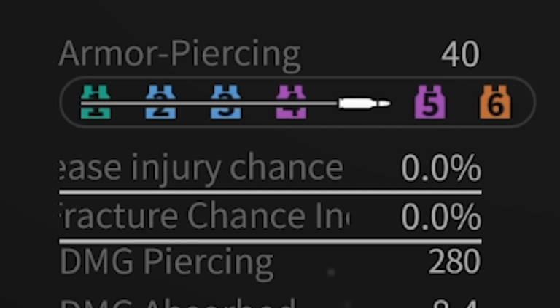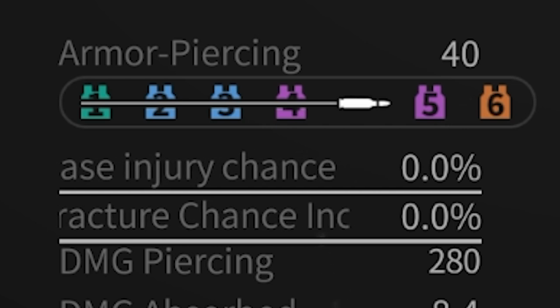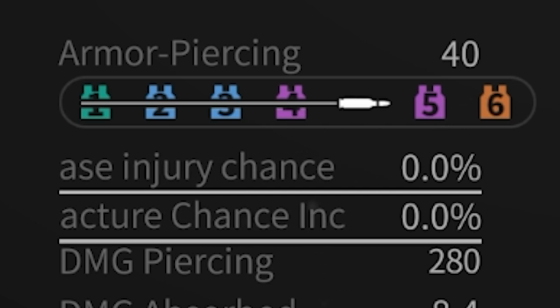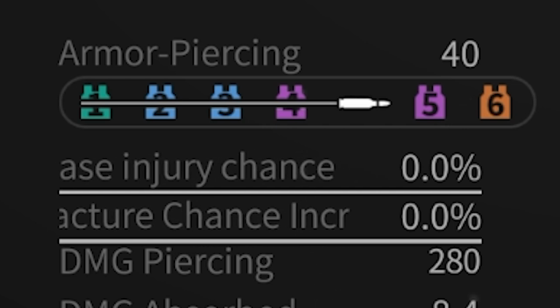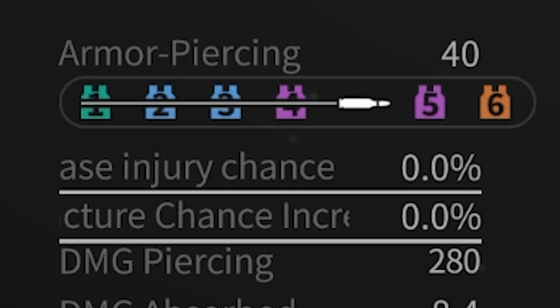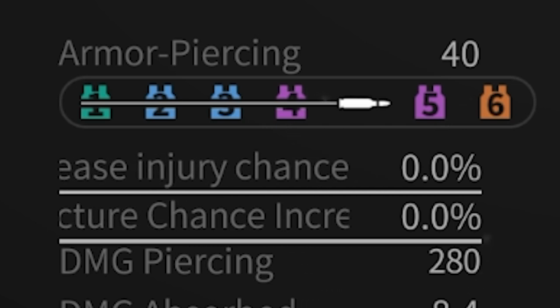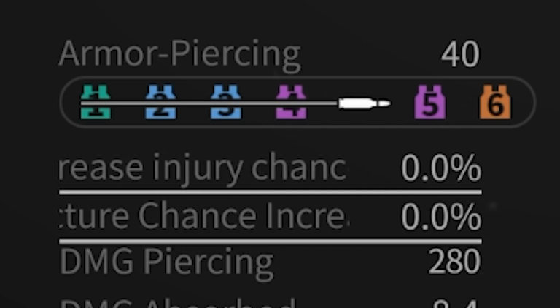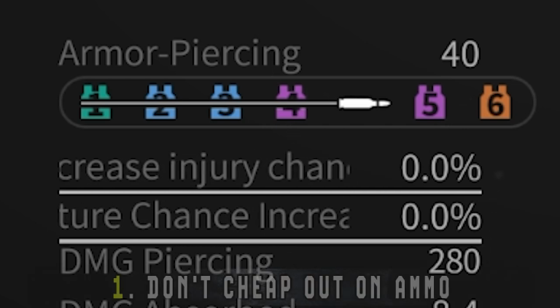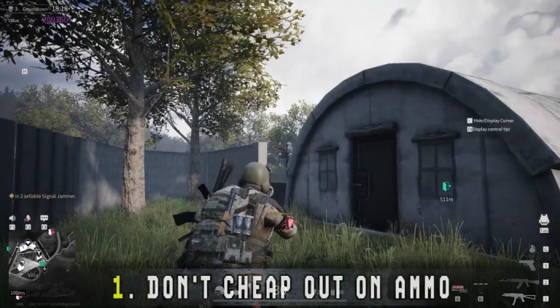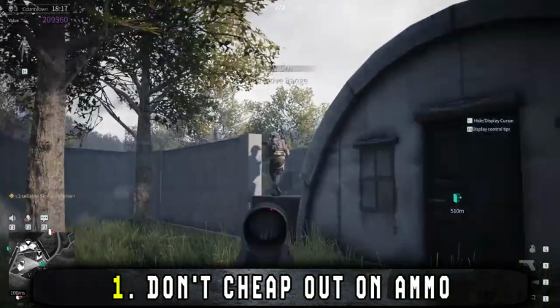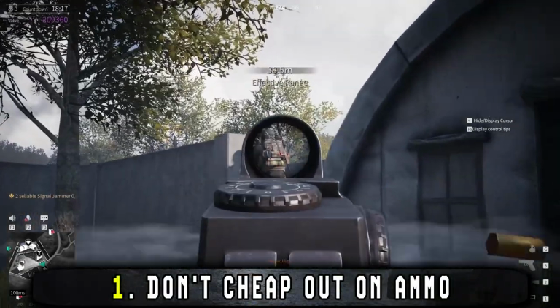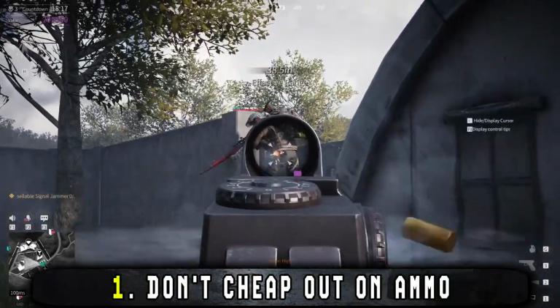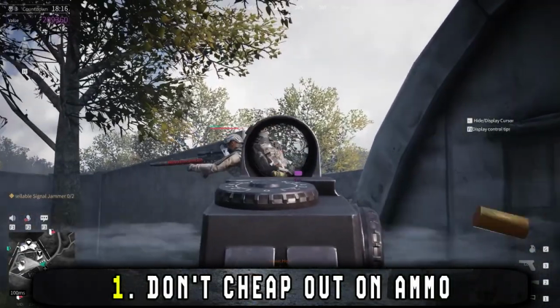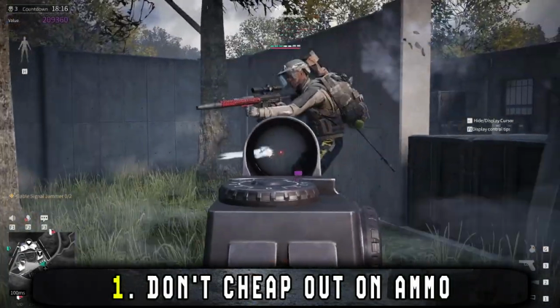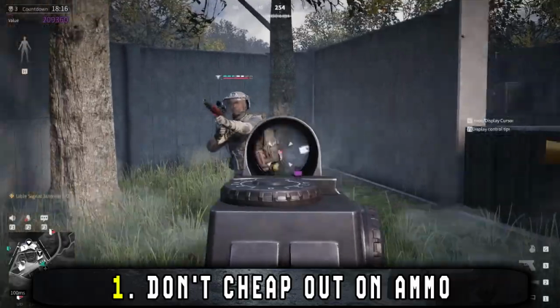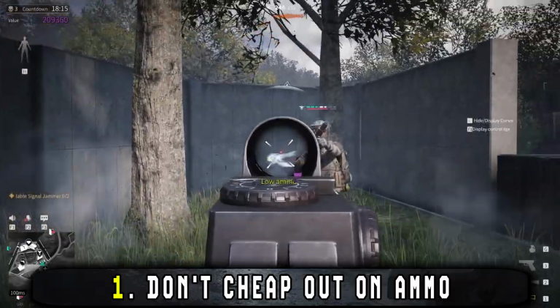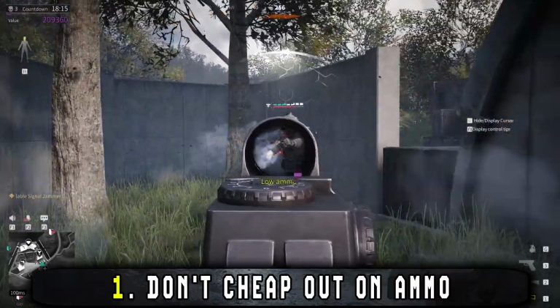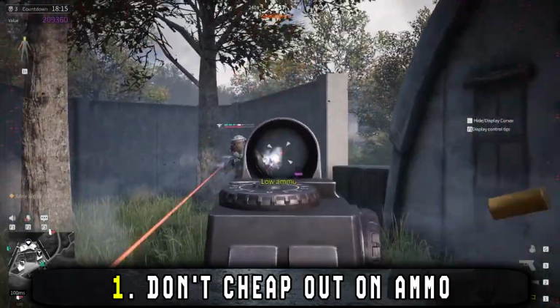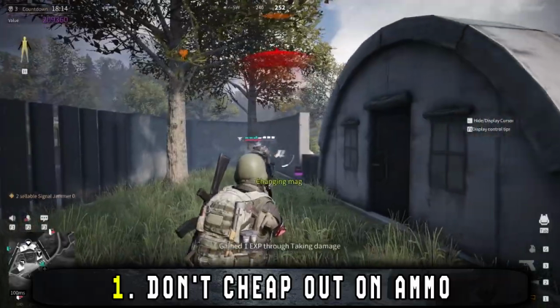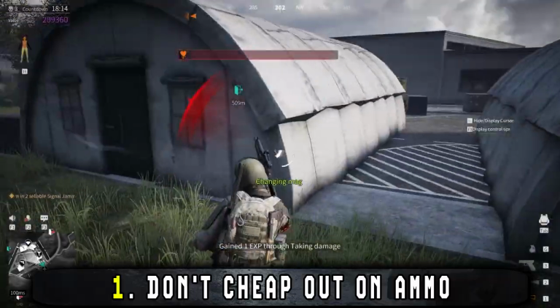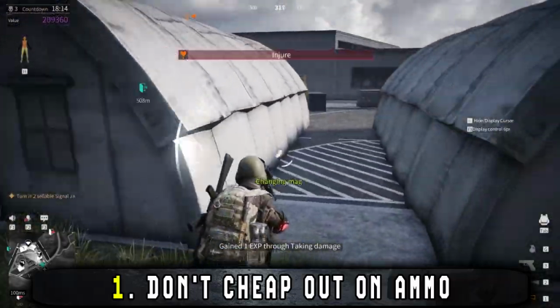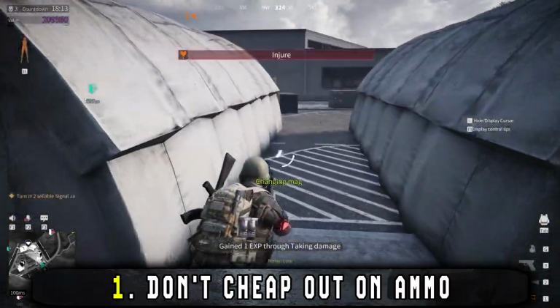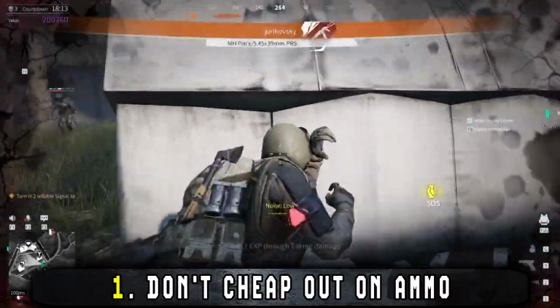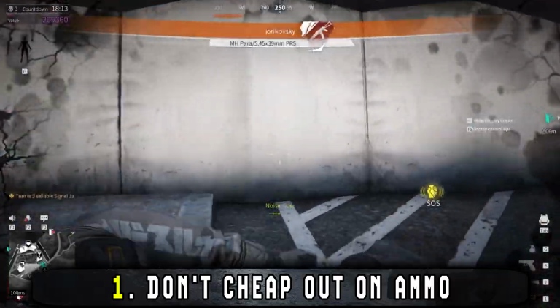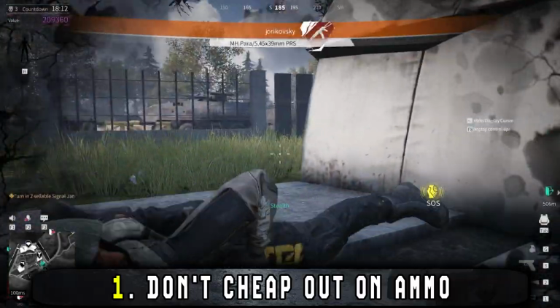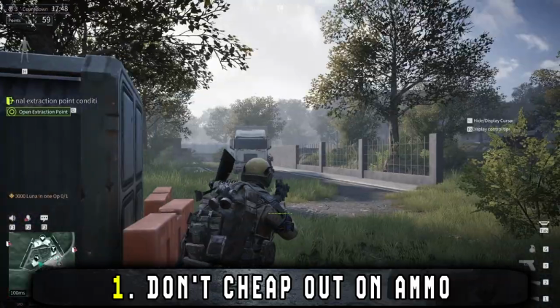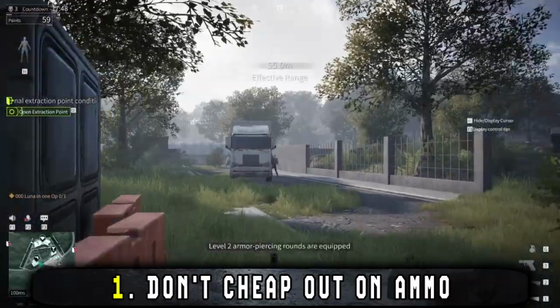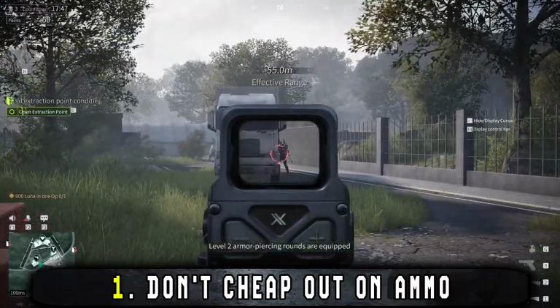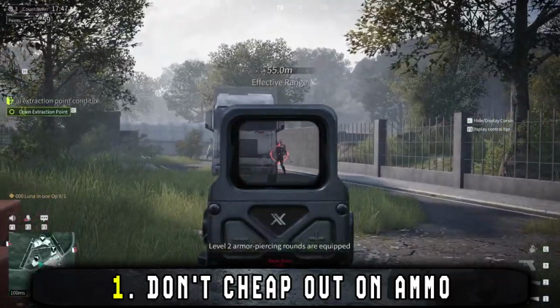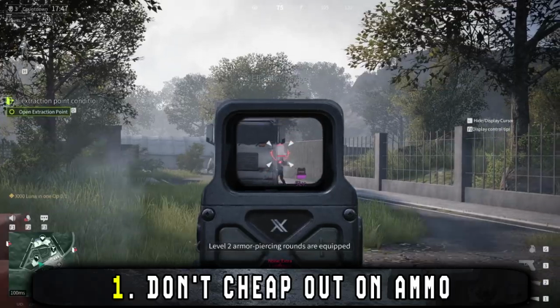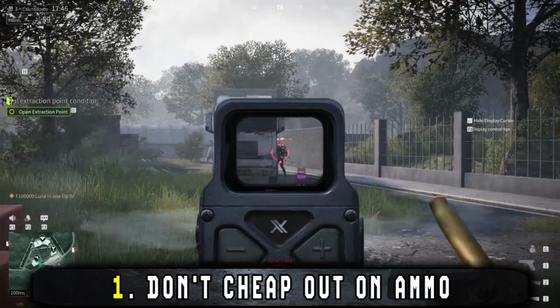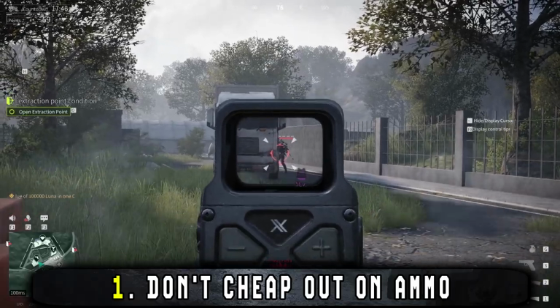Higher penetration ammo costs more but is worth it. With low penetration ammo you risk blowing hundreds of bullets into an enemy with class 5 armor while barely doing any damage. Higher grade ammo will rip through it instead.